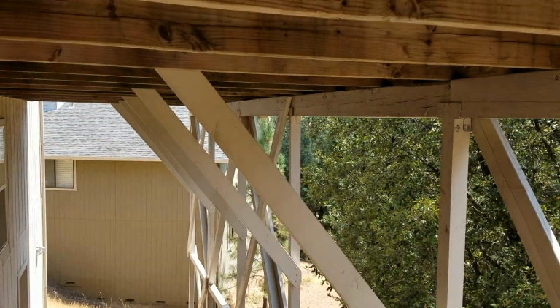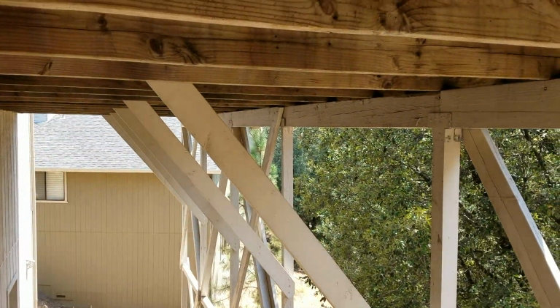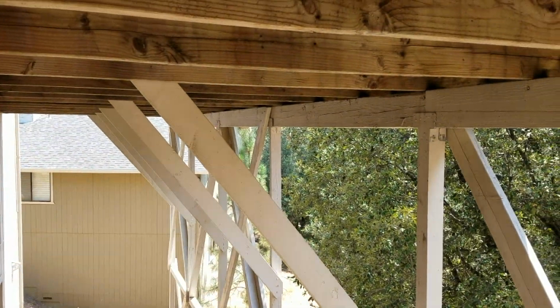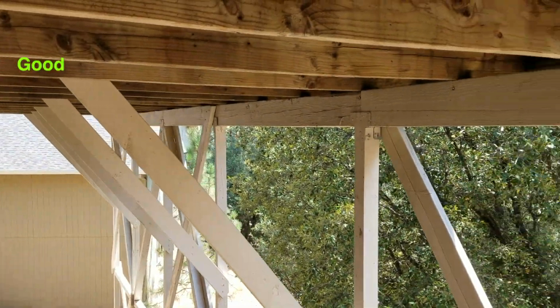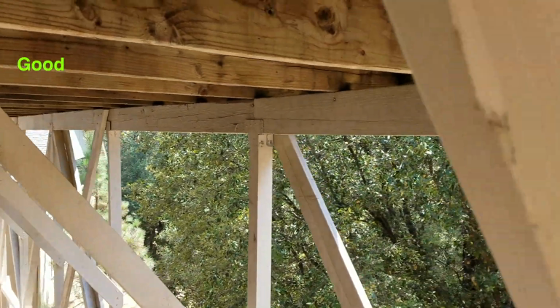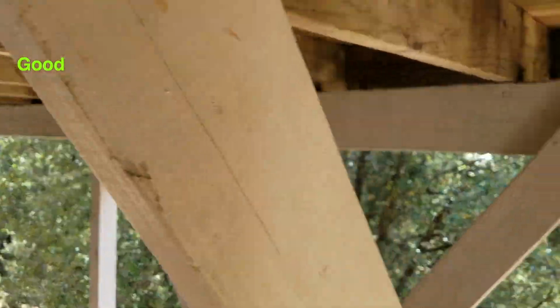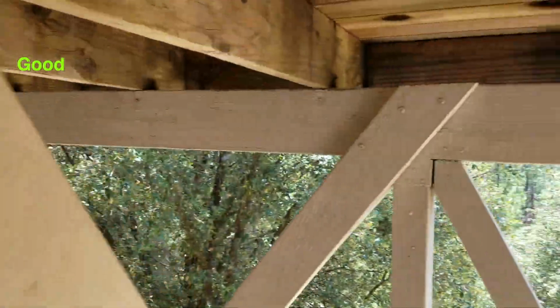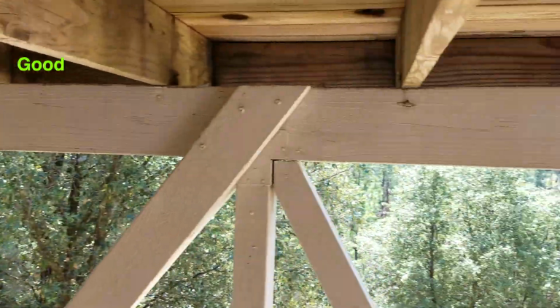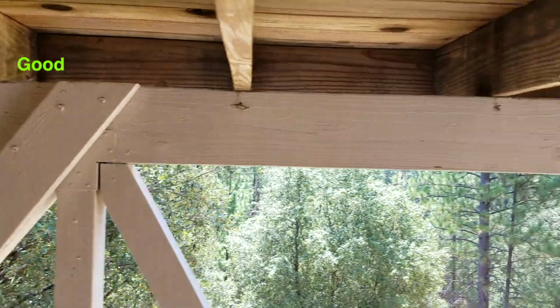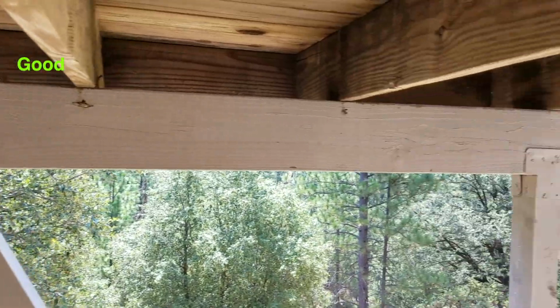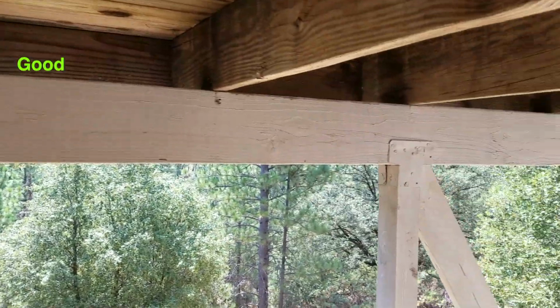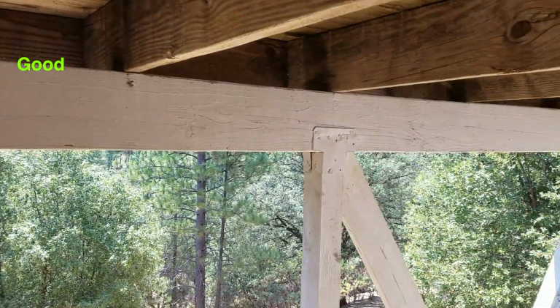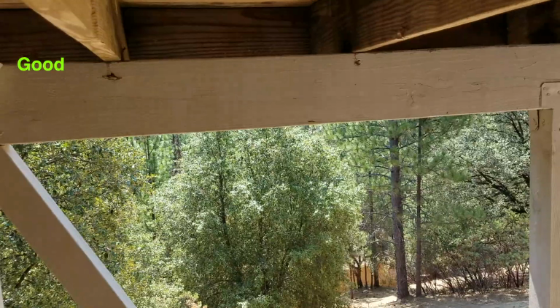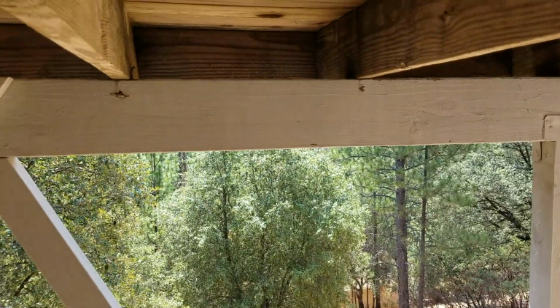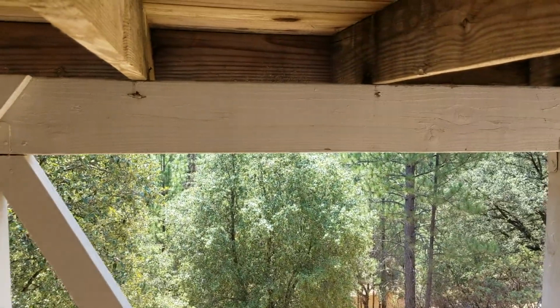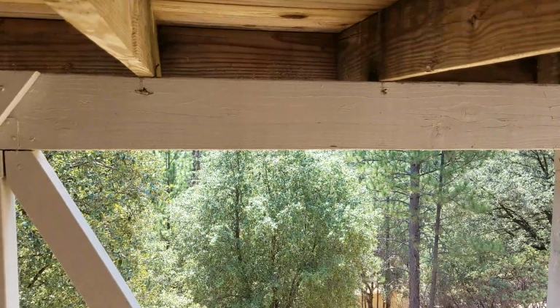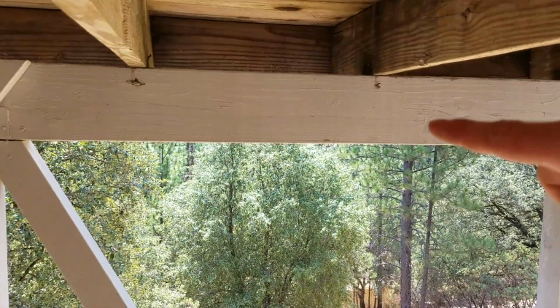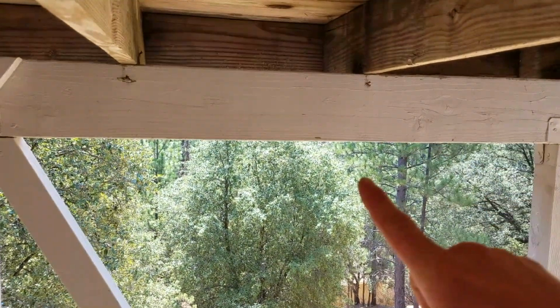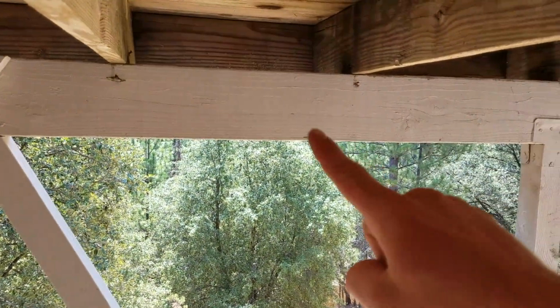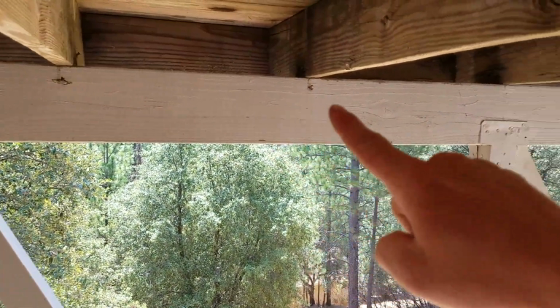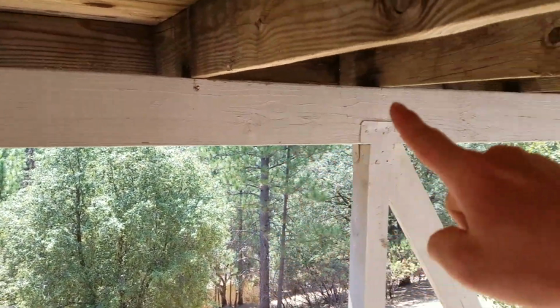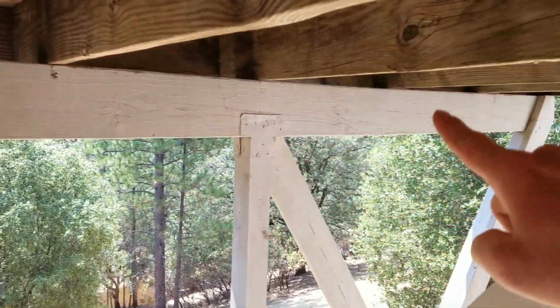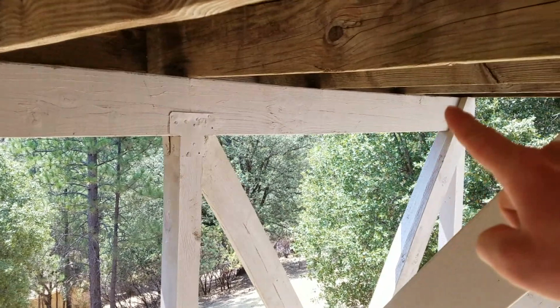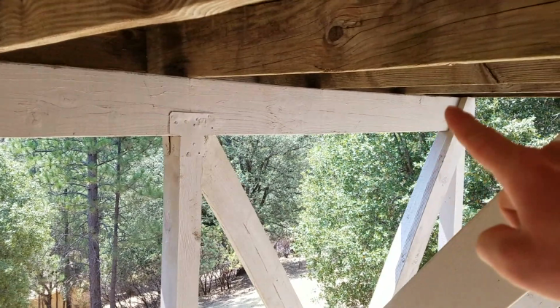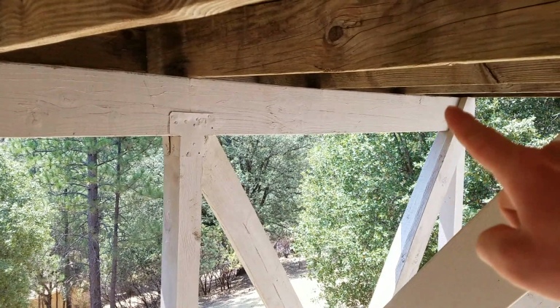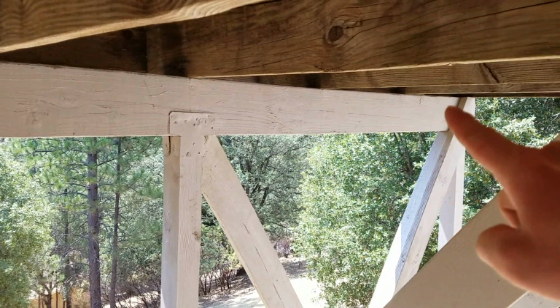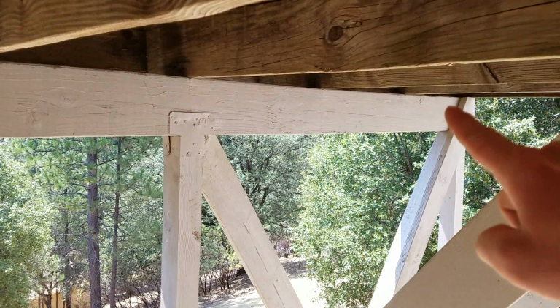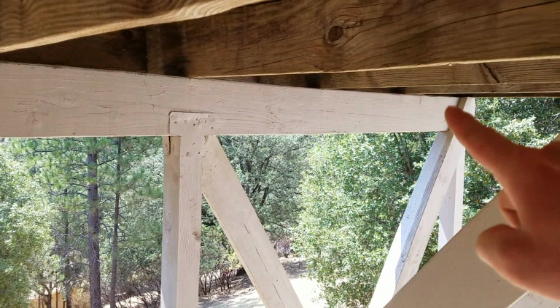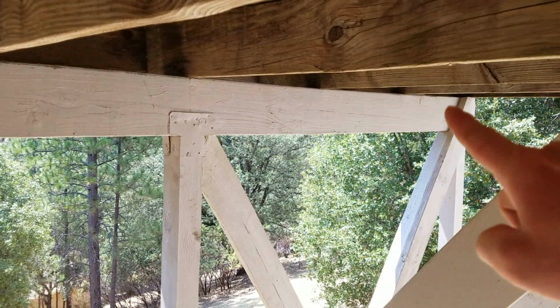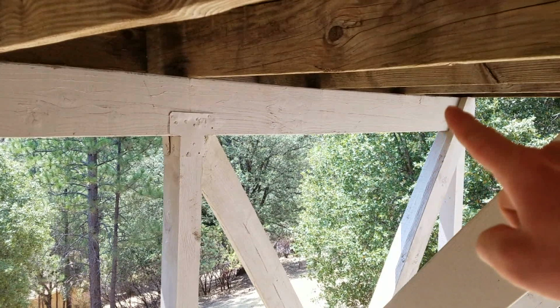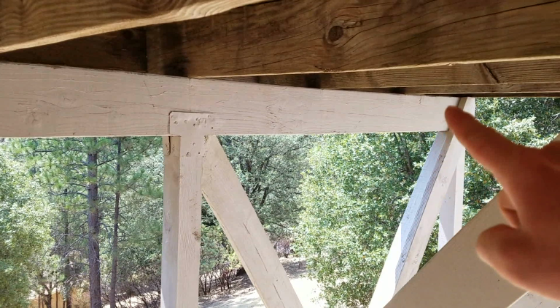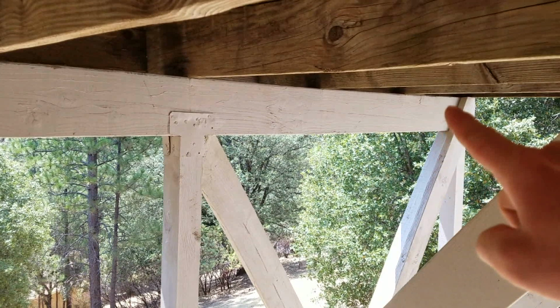You want to make sure the top of that beam is going to be okay. We also have the full beam that cuts all the way over and holds all of the weight for the joists.